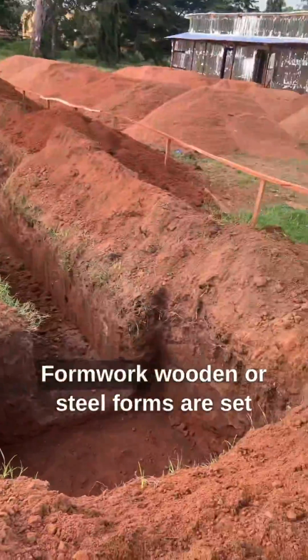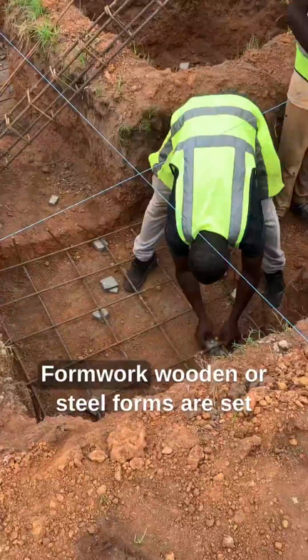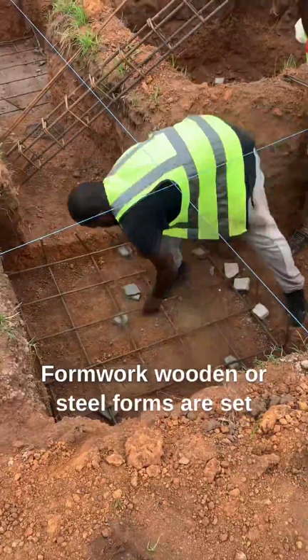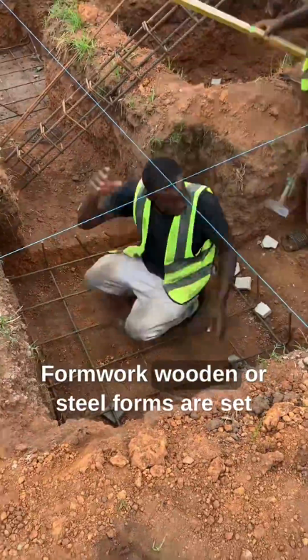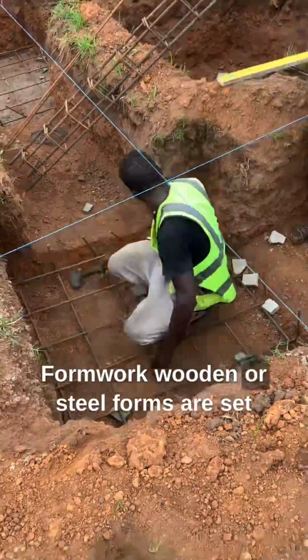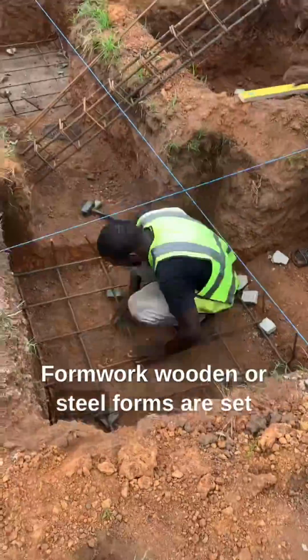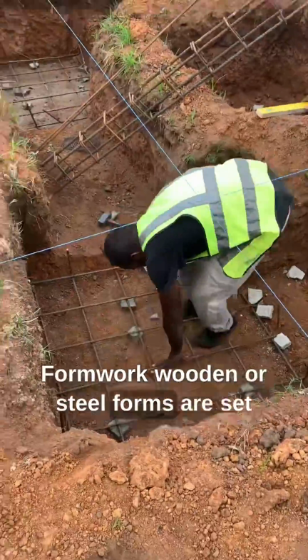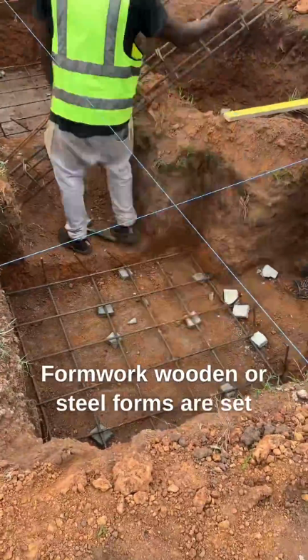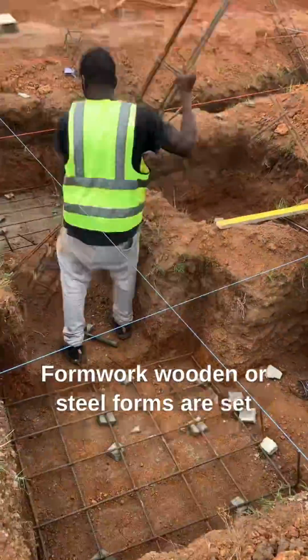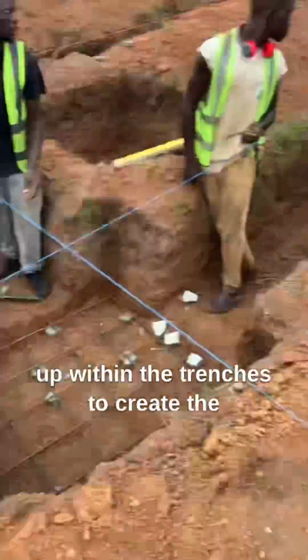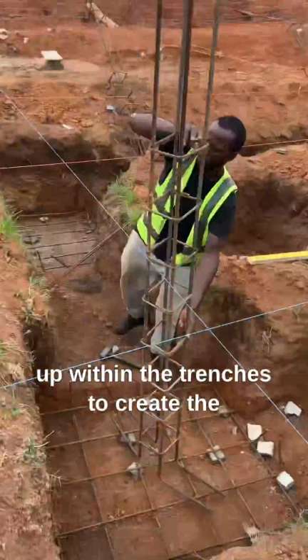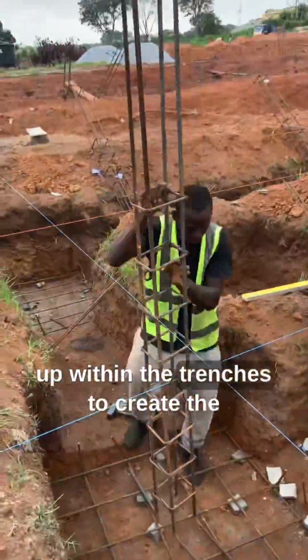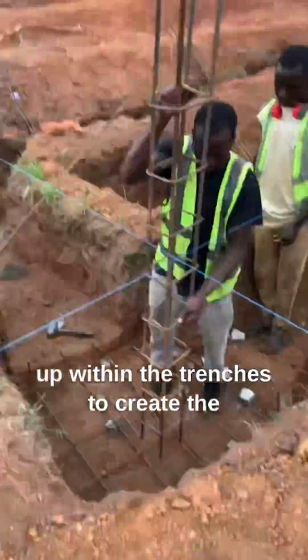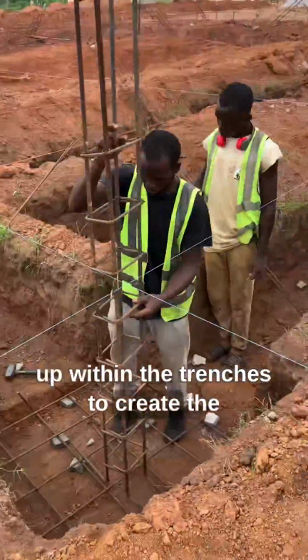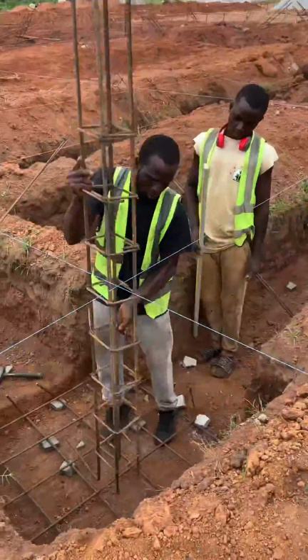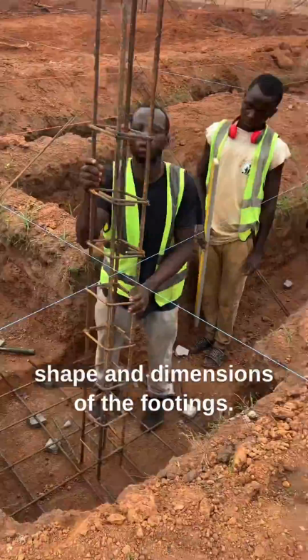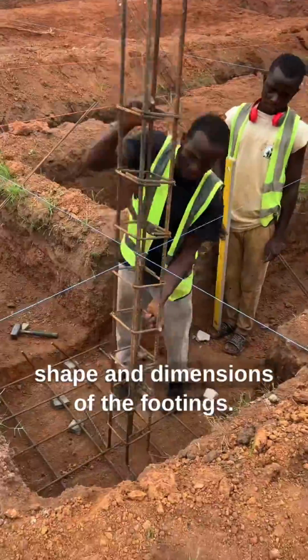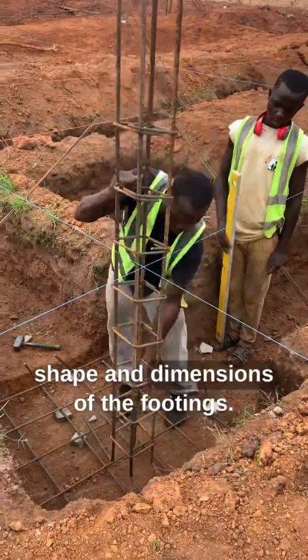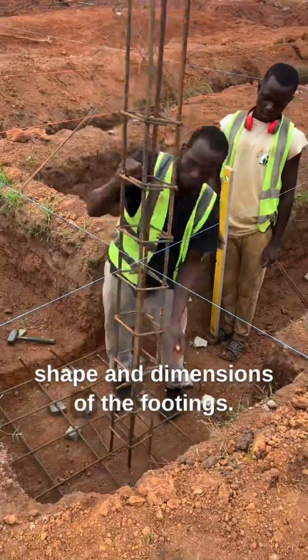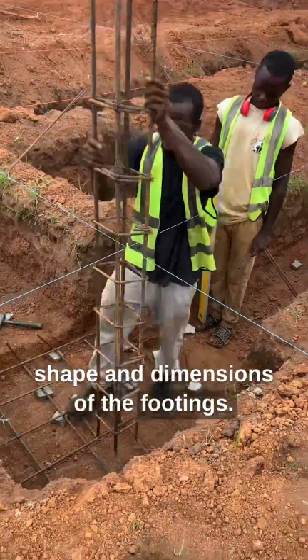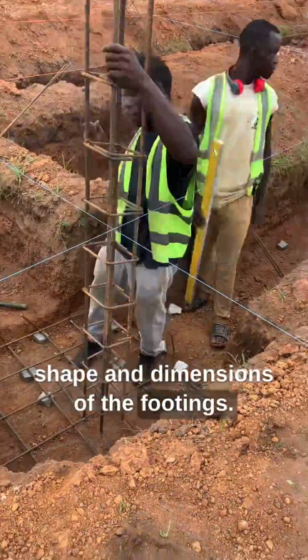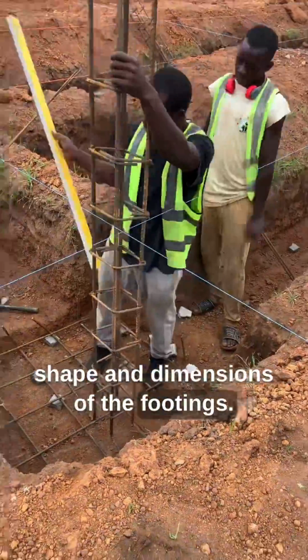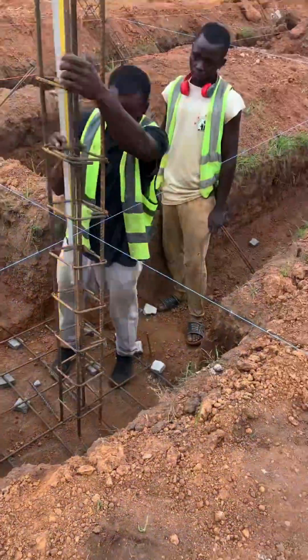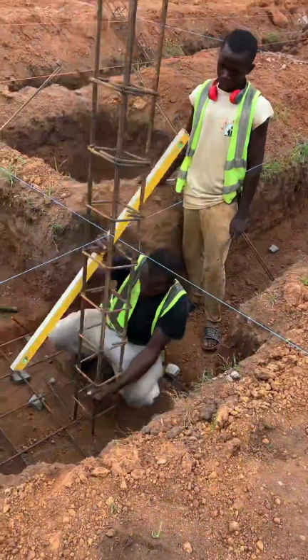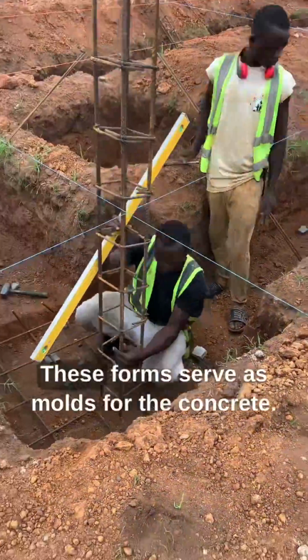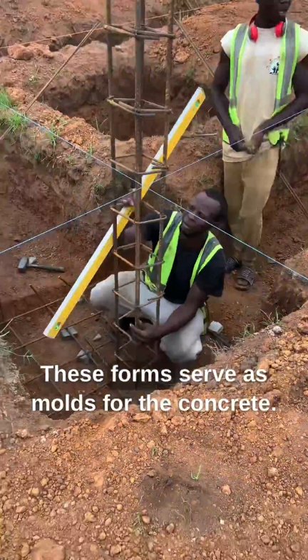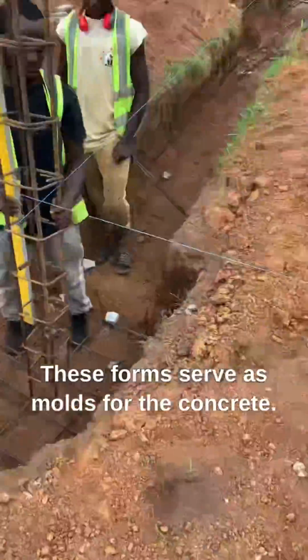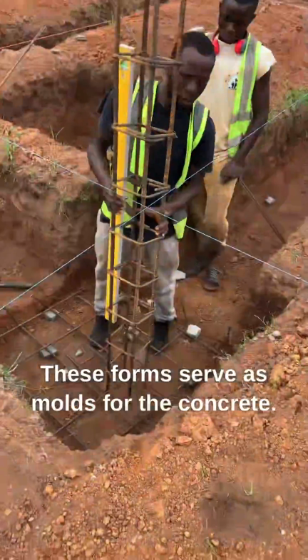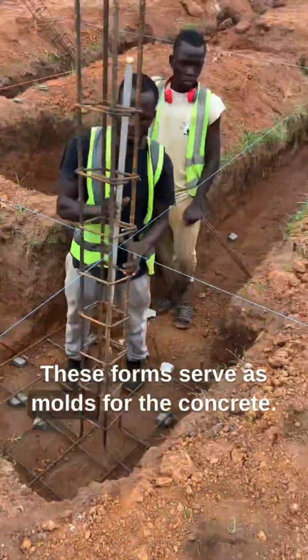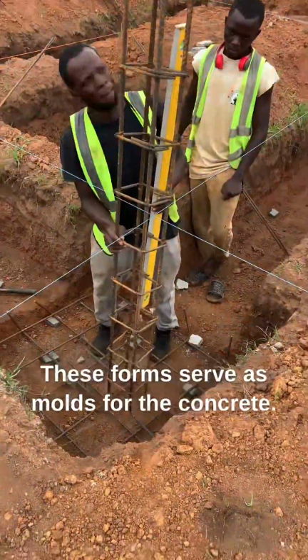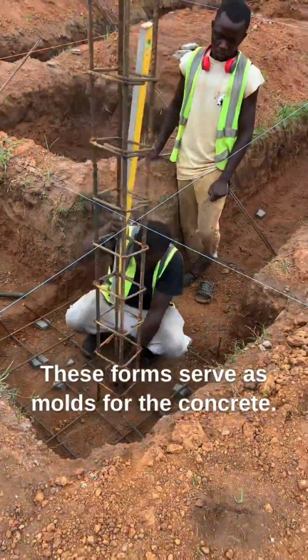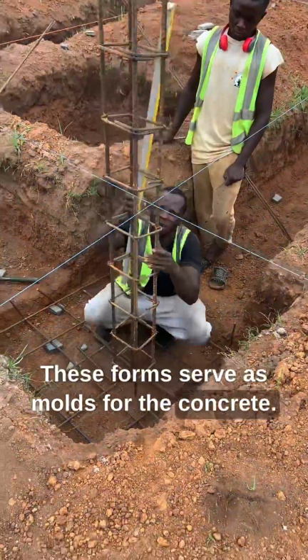Formwork. Wooden or steel forms are set up within the trenches to create the shape and dimensions of the footings. These forms serve as molds for the concrete.